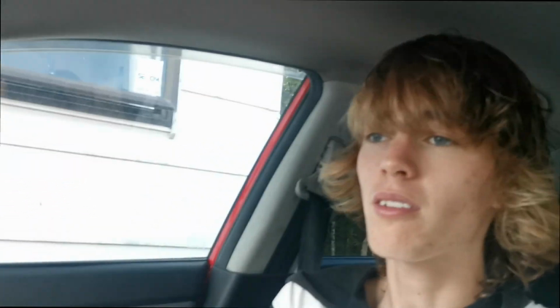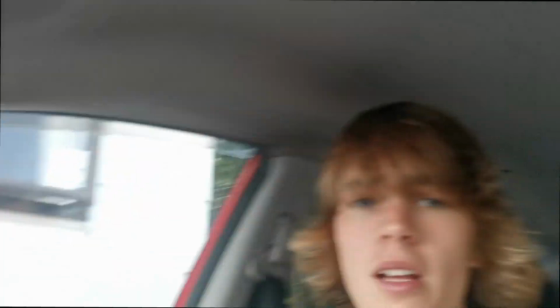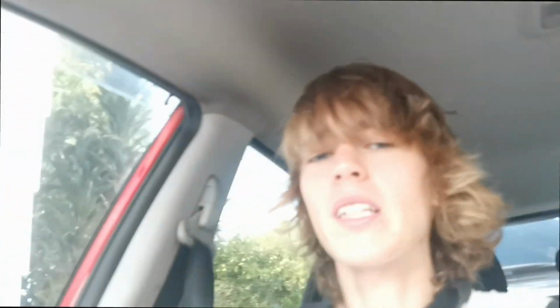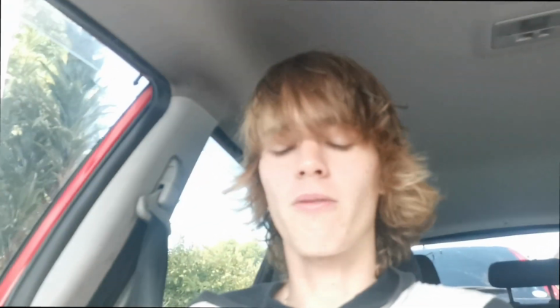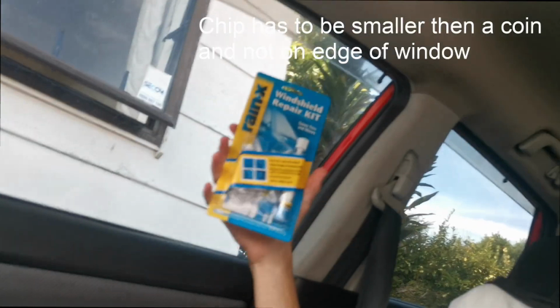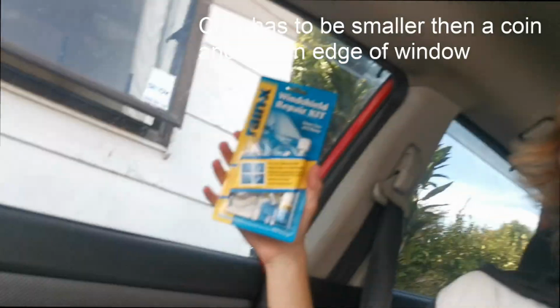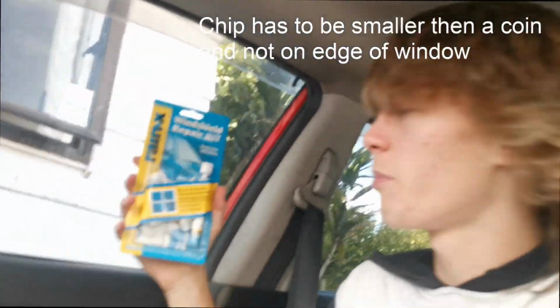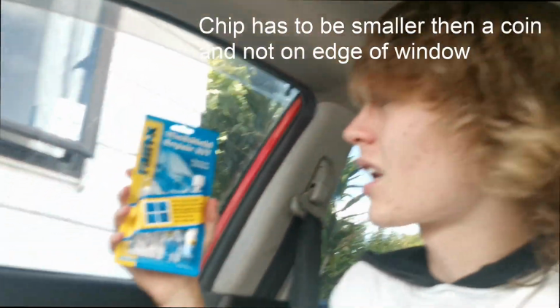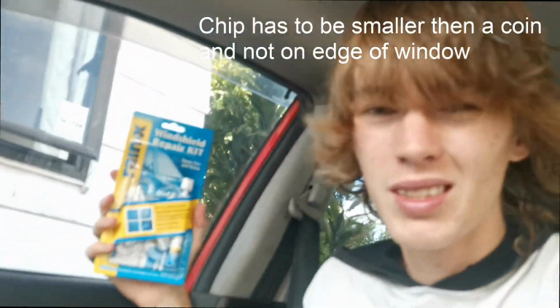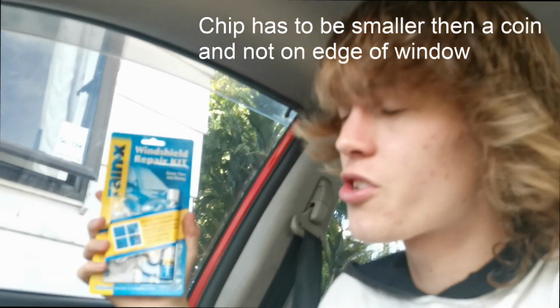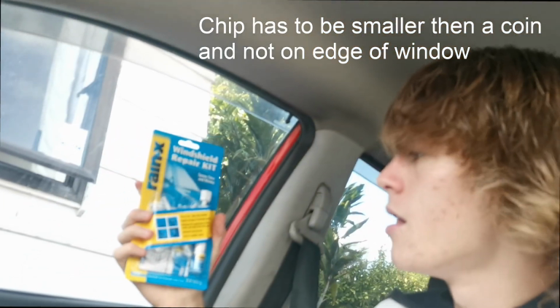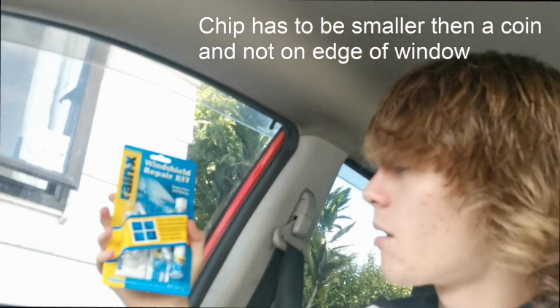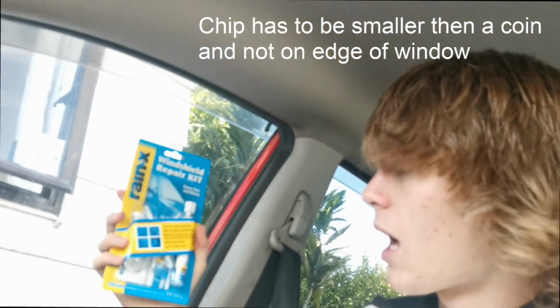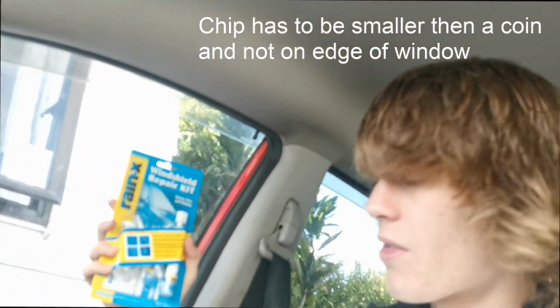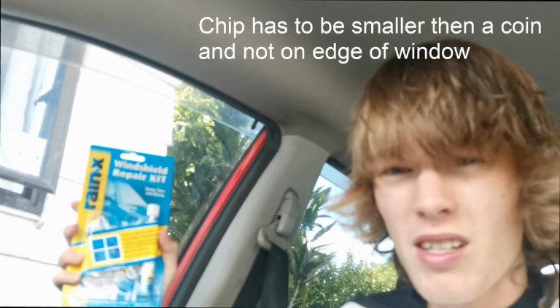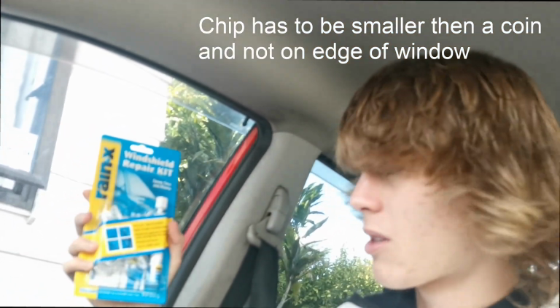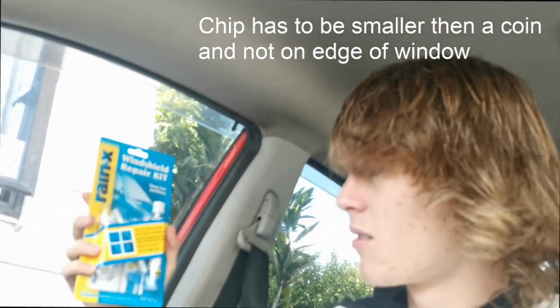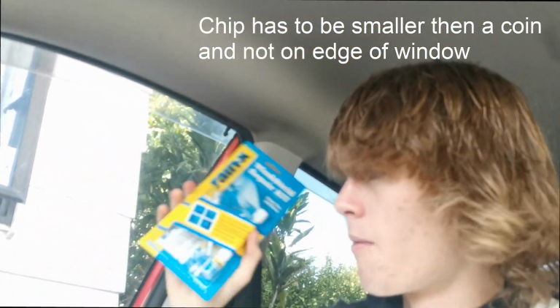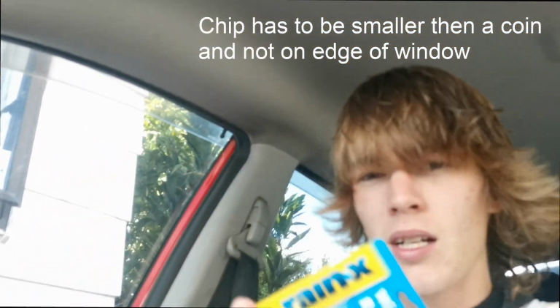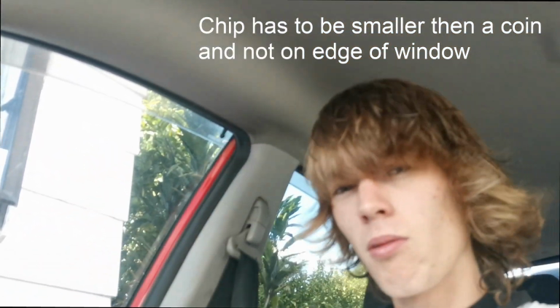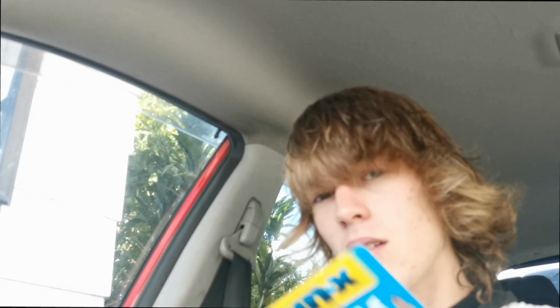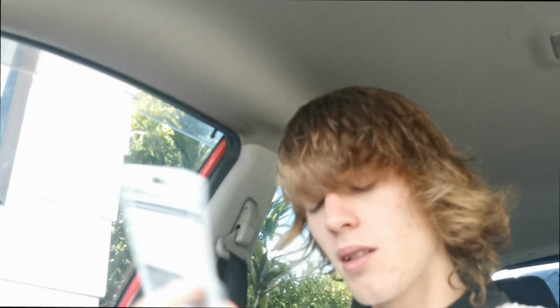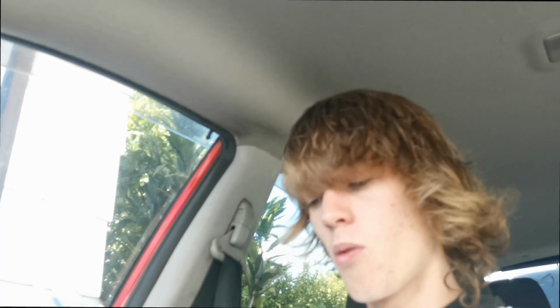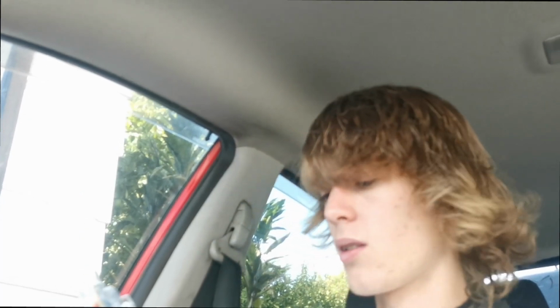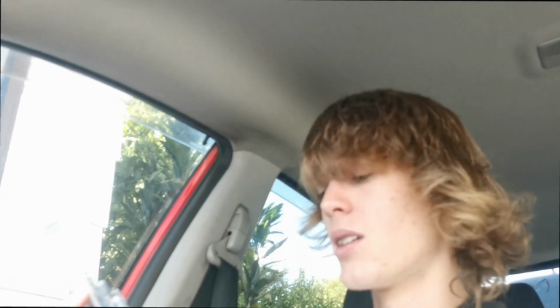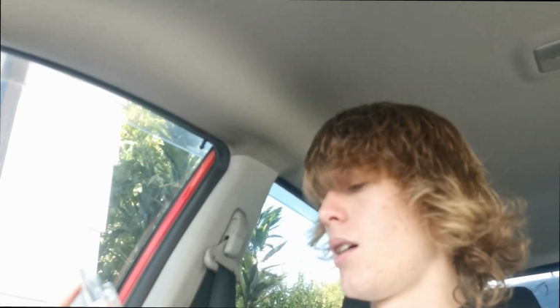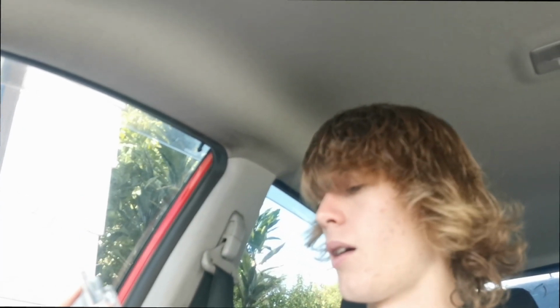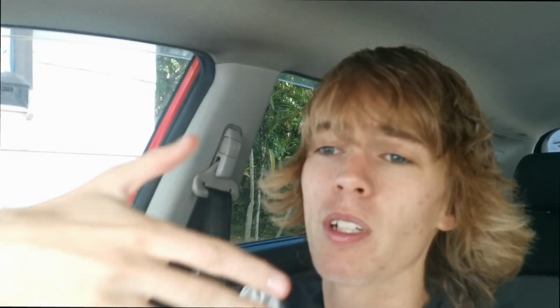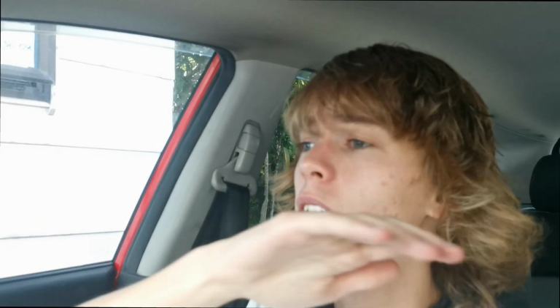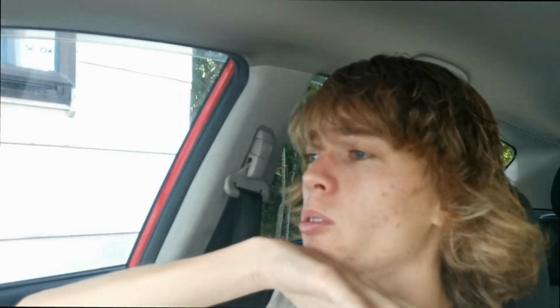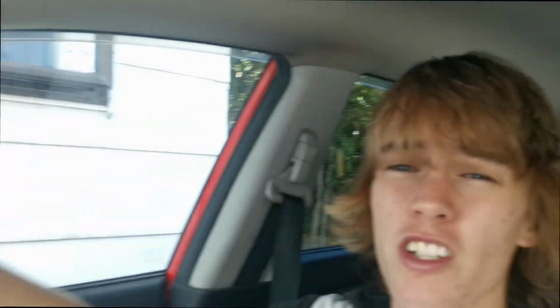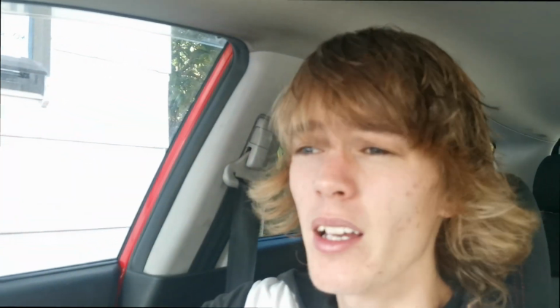Apparently you can fix it yourself with this - it's sold in basically every single country. Some people haven't had that much success with it, but I think I know a few things to make it work a lot better. For the first step, you want to have your car in the shade.